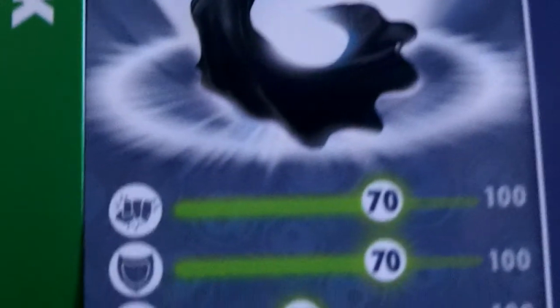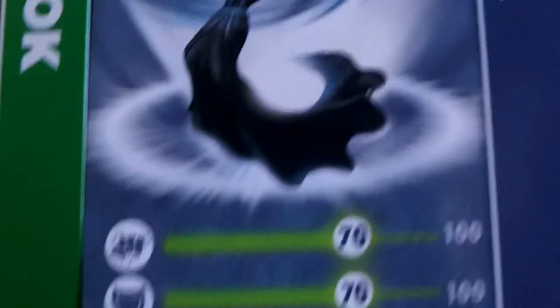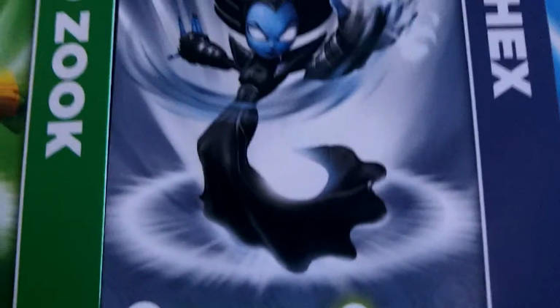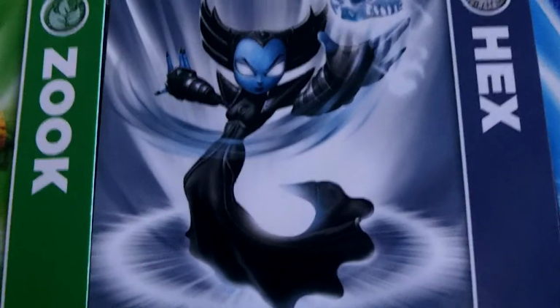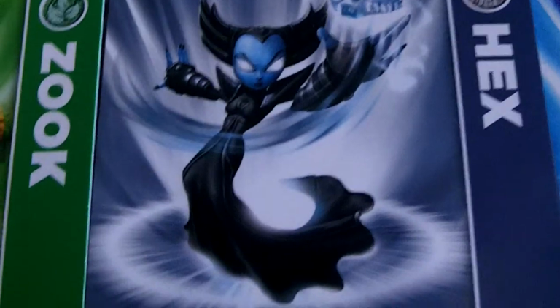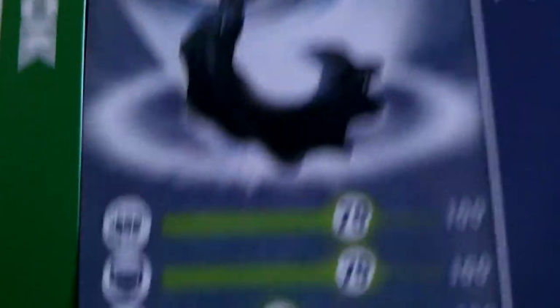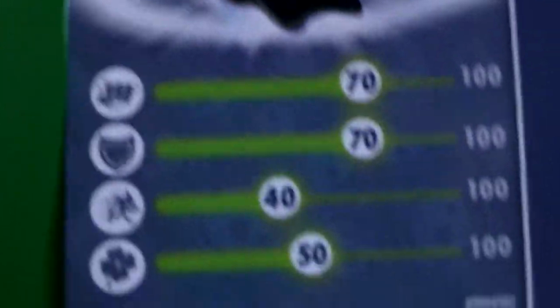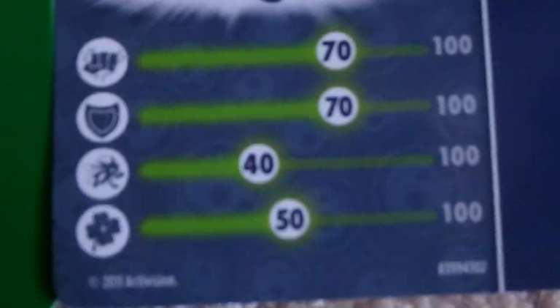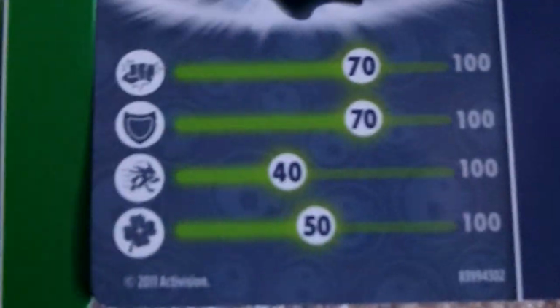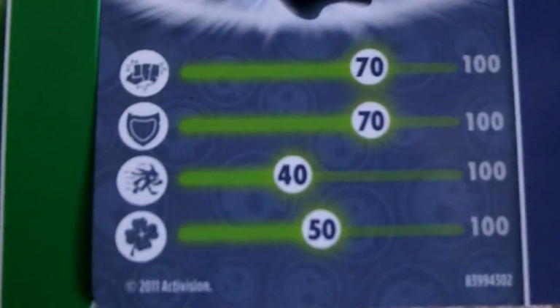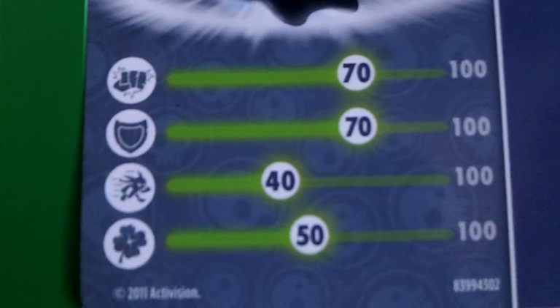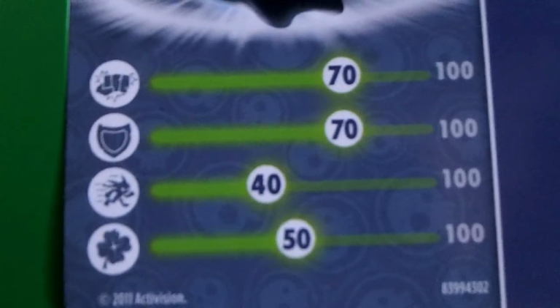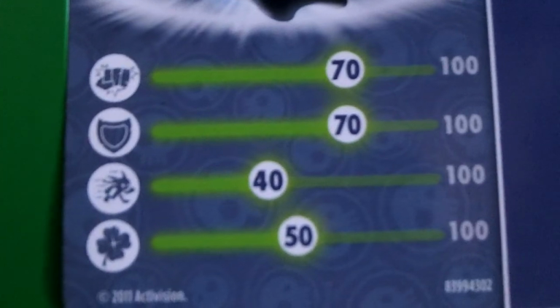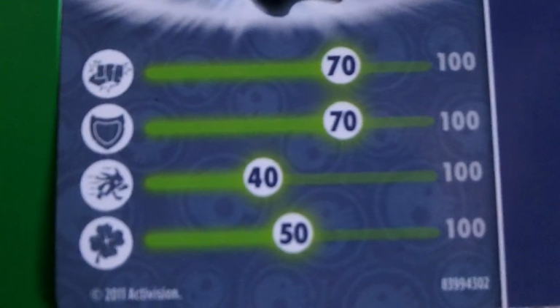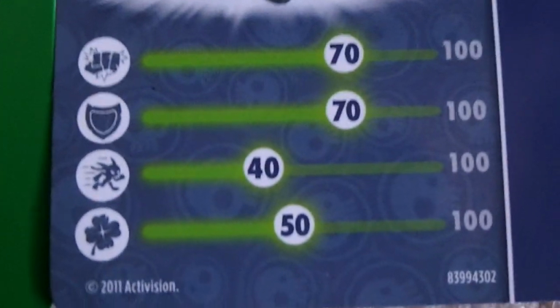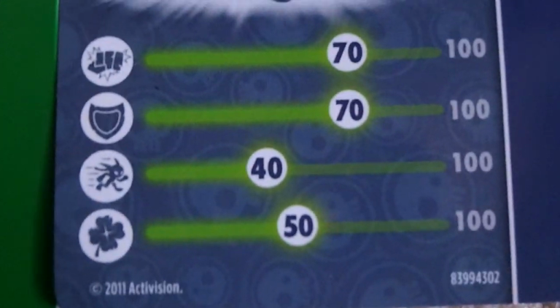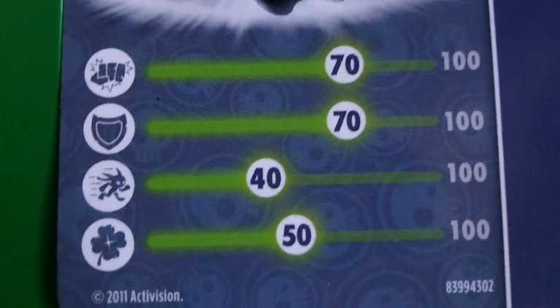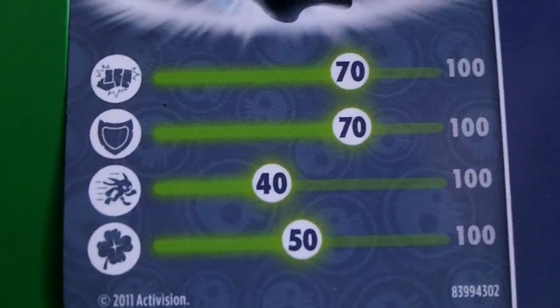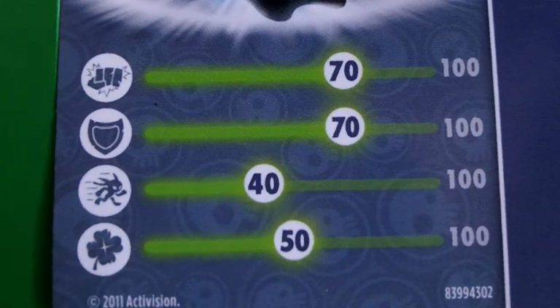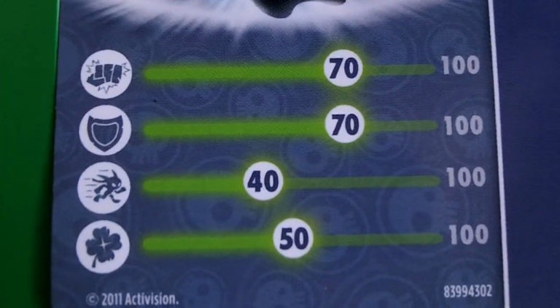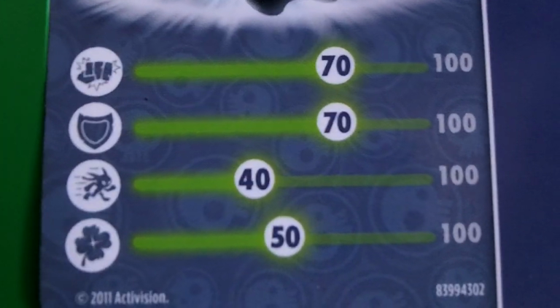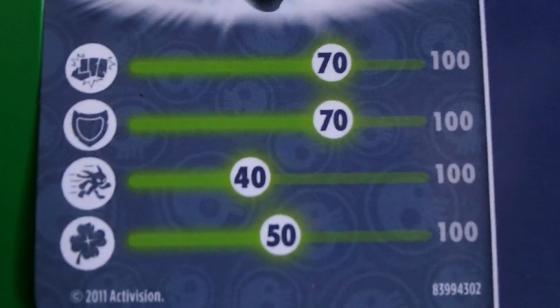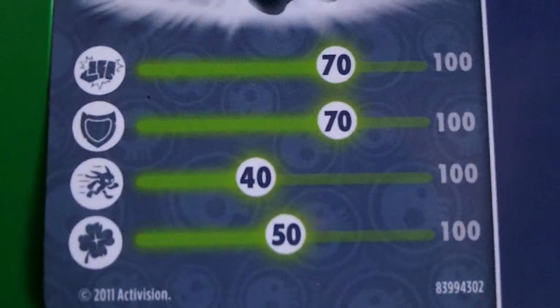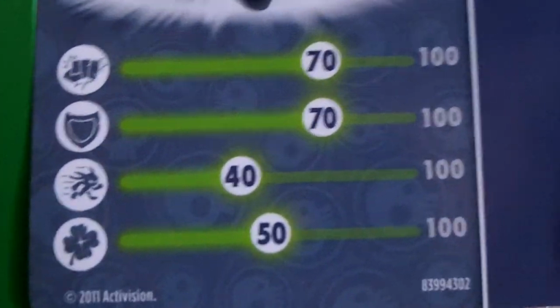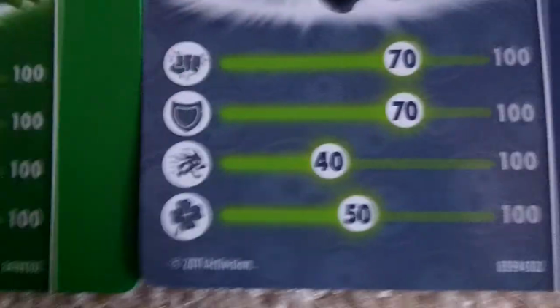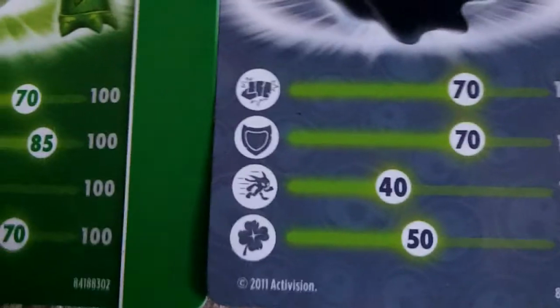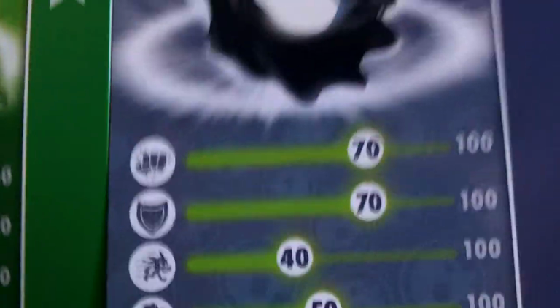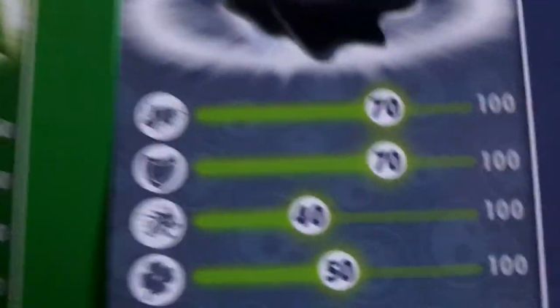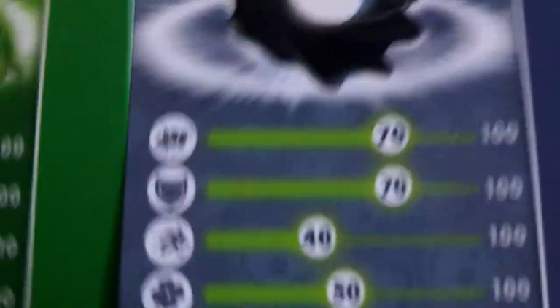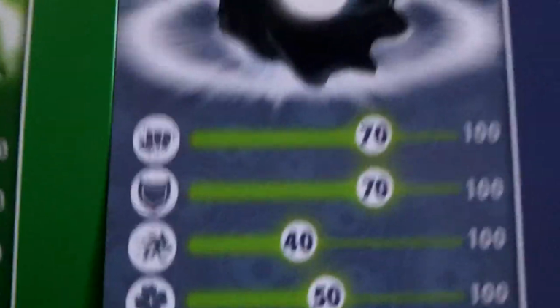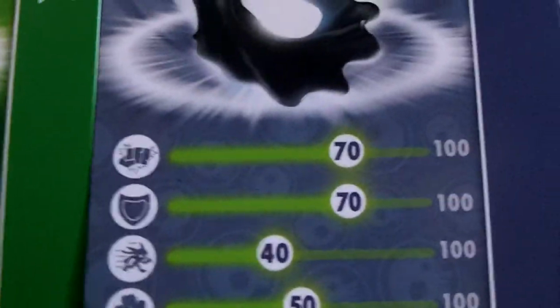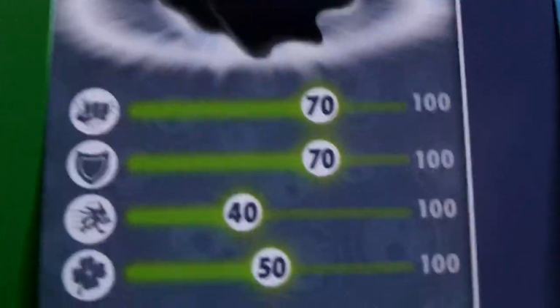Next we have Hex. Her damage is 70, her shield is 70, her speed is 40, and luck is 50.